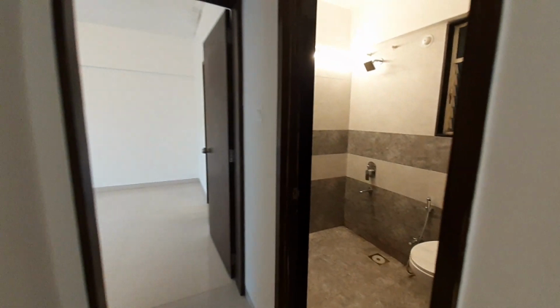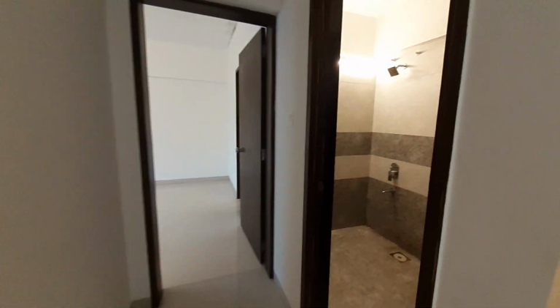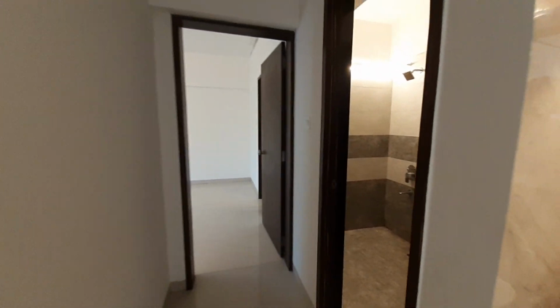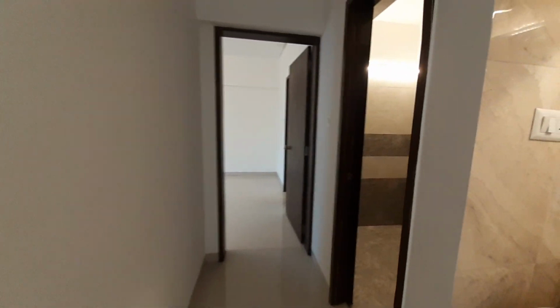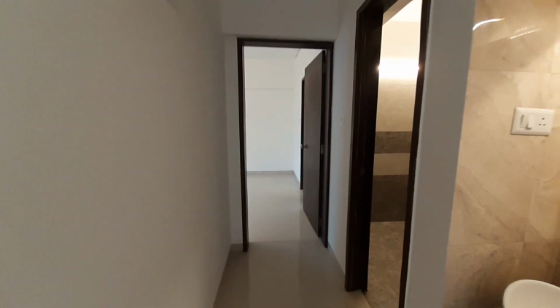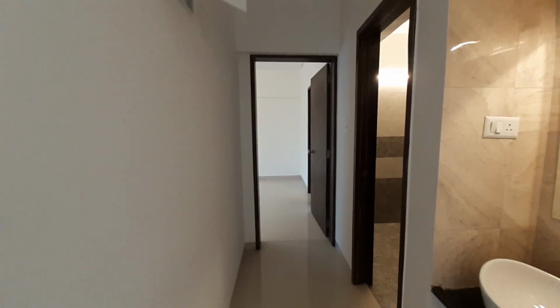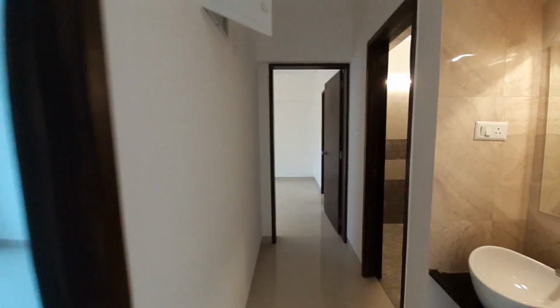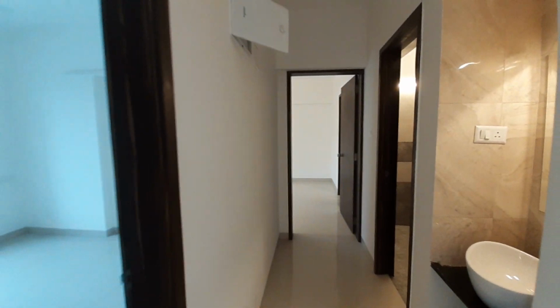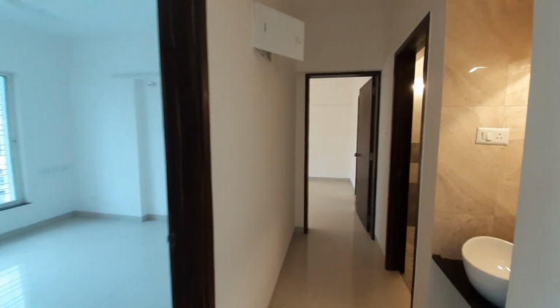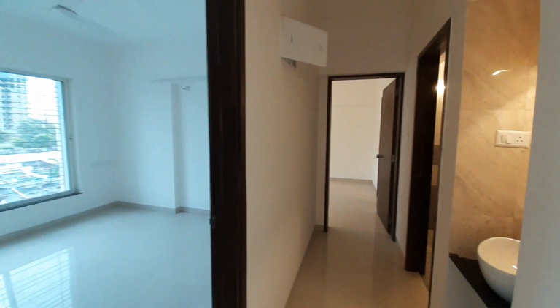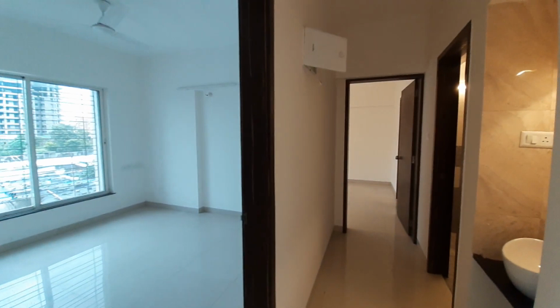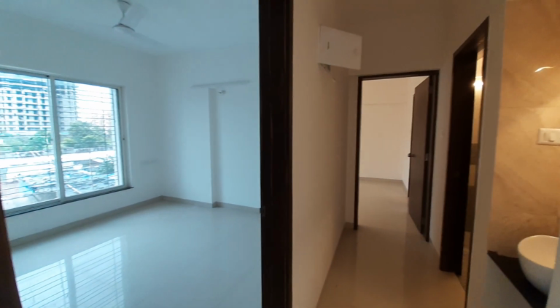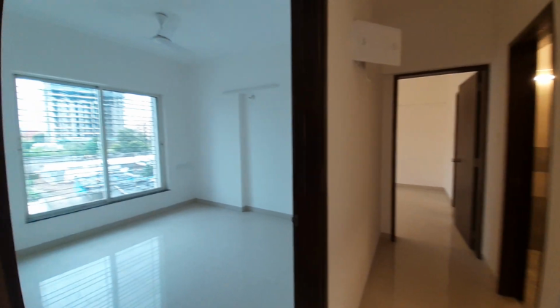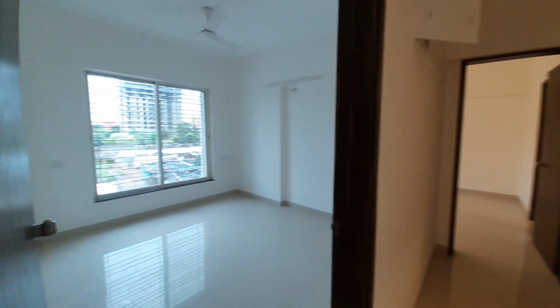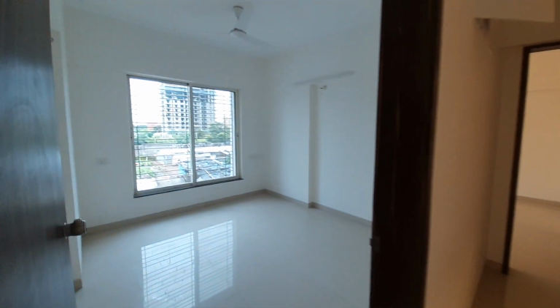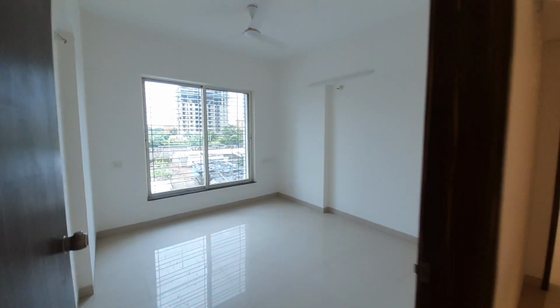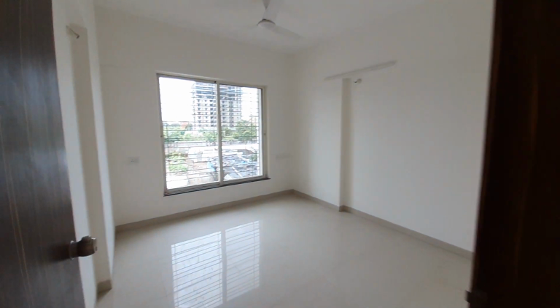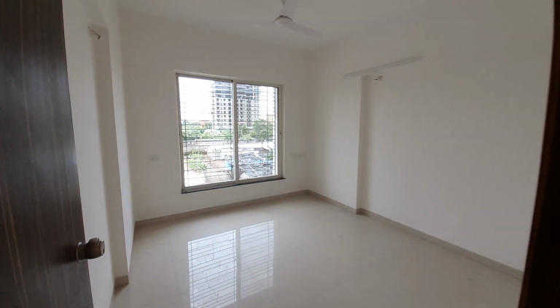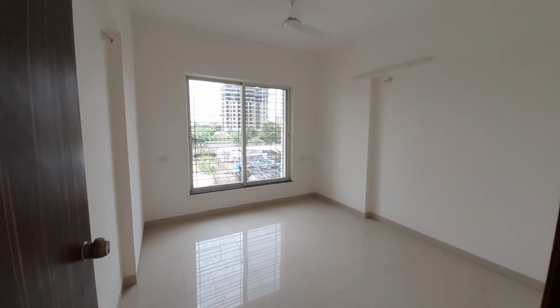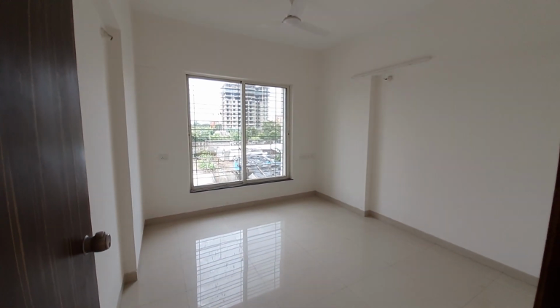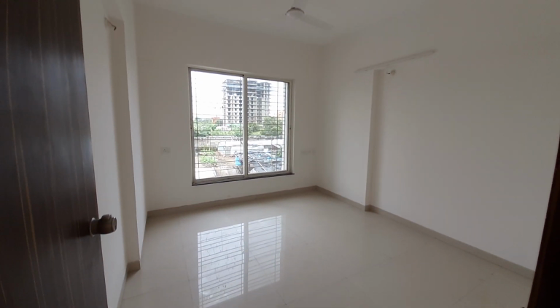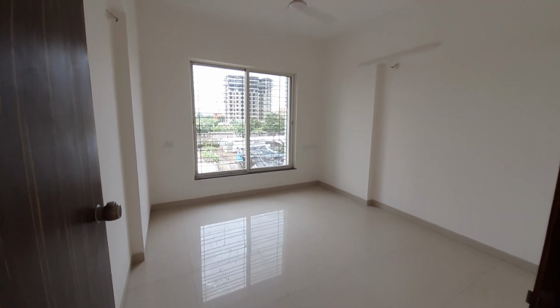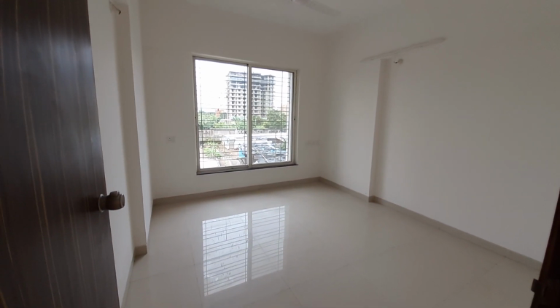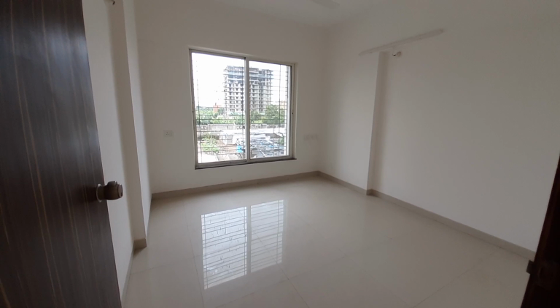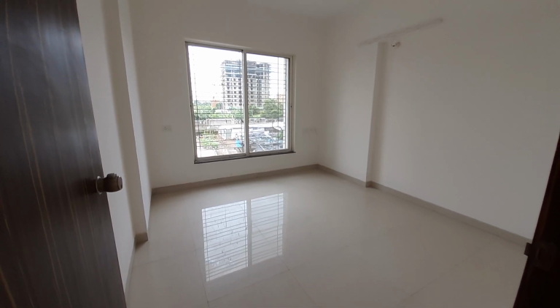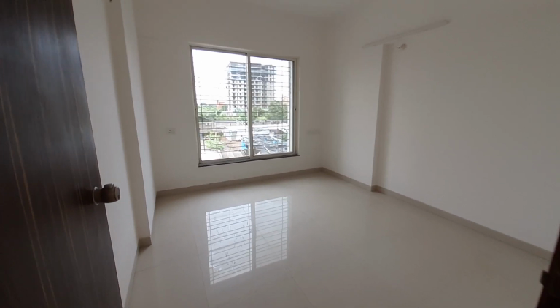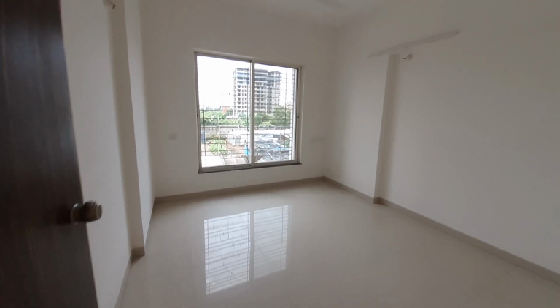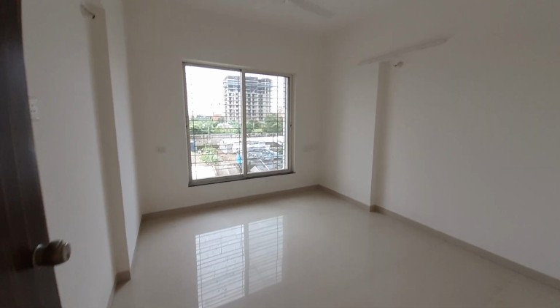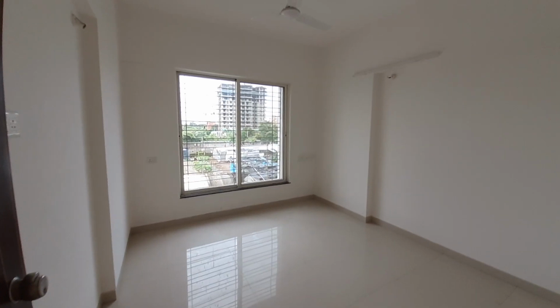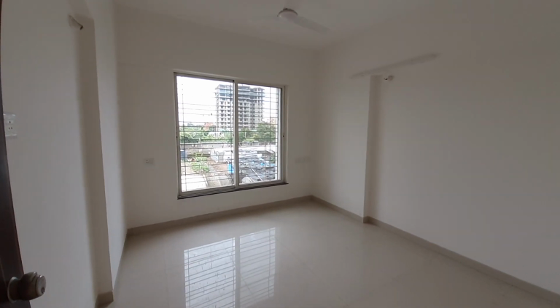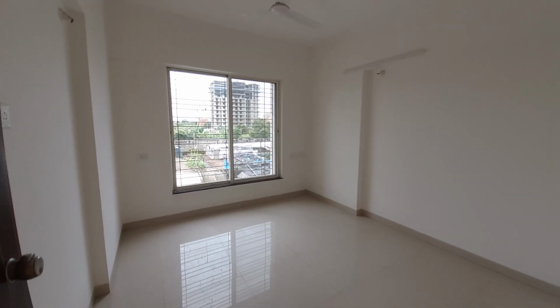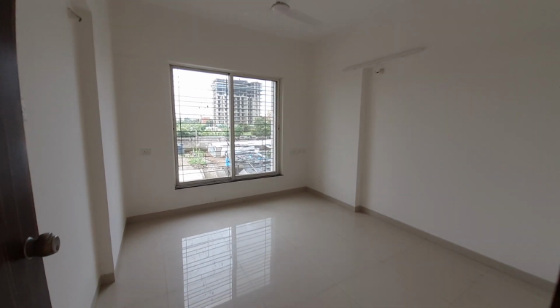Let me go back and show you the first bedroom. This is the first bedroom and the size is approximately 11 feet by 10 feet — a standard size bedroom space.